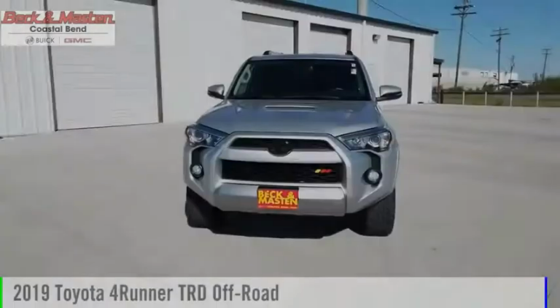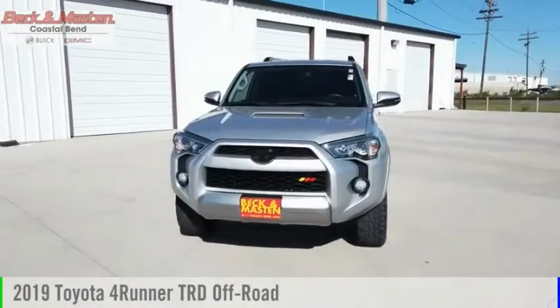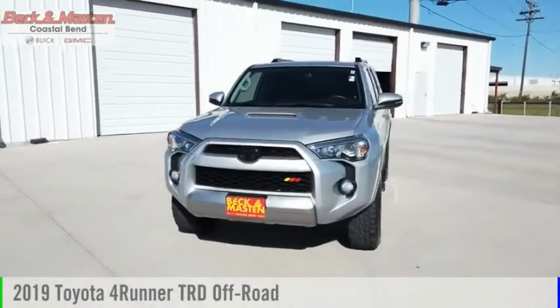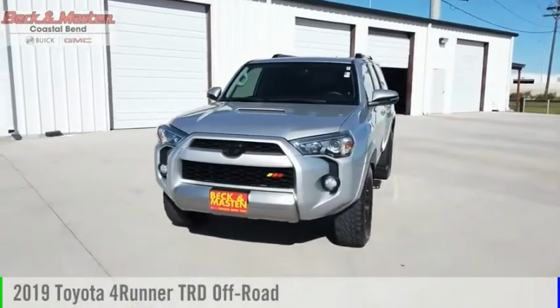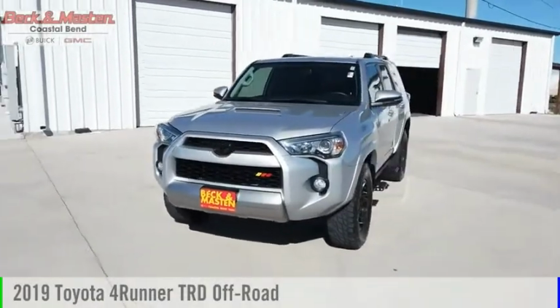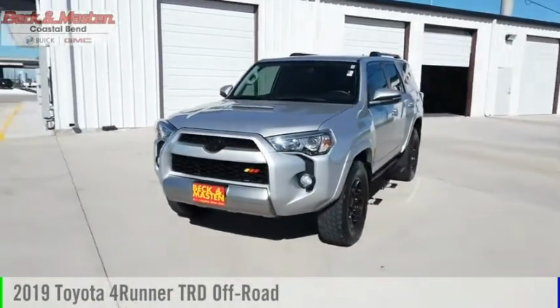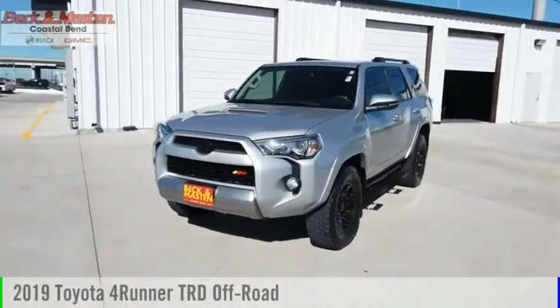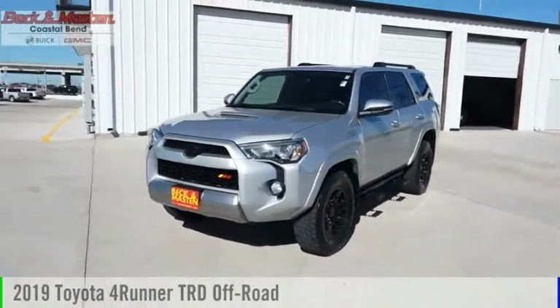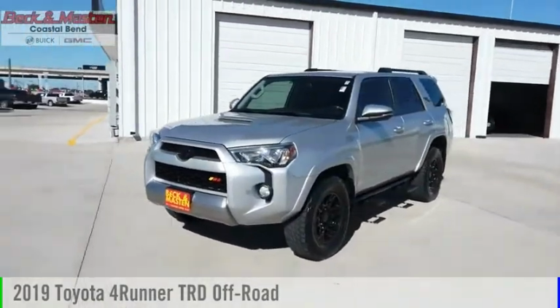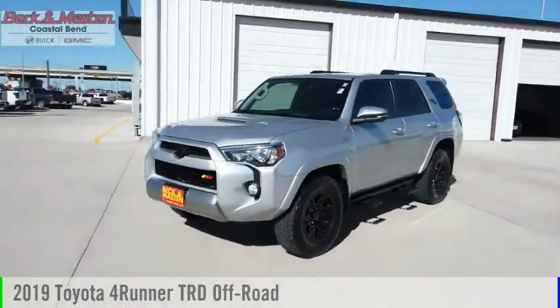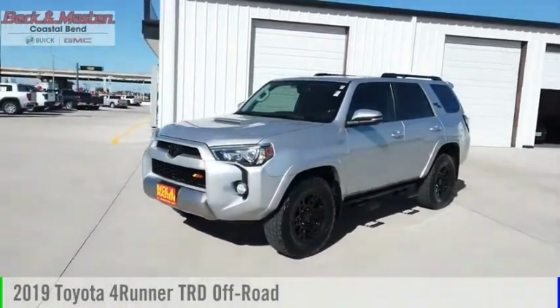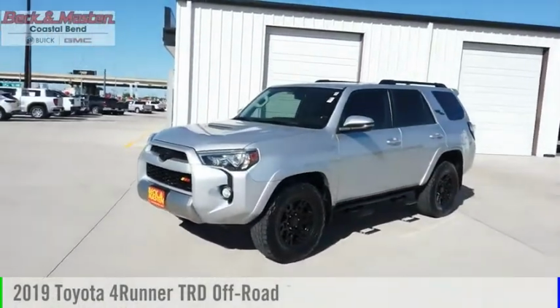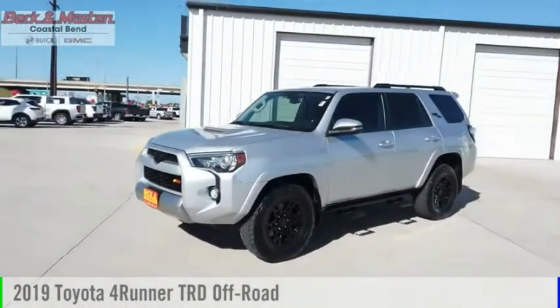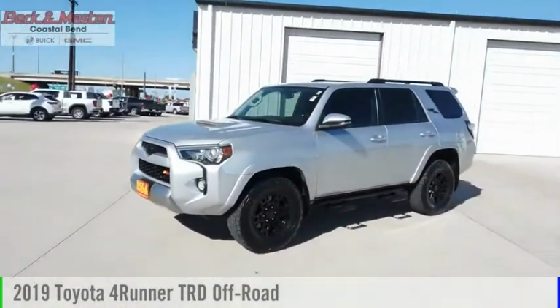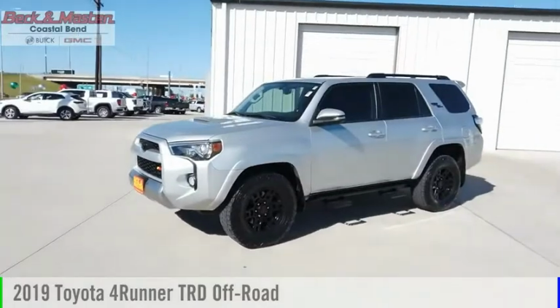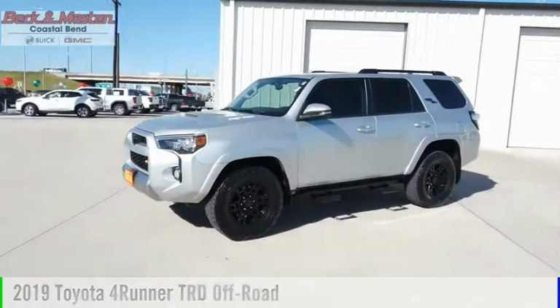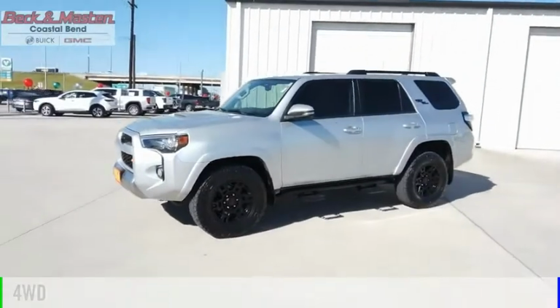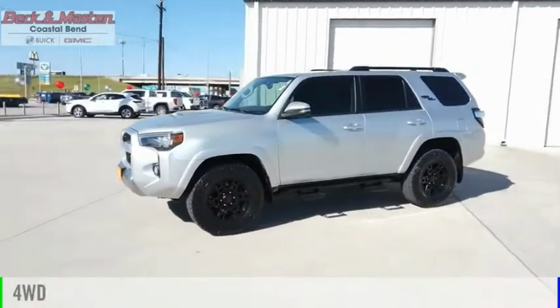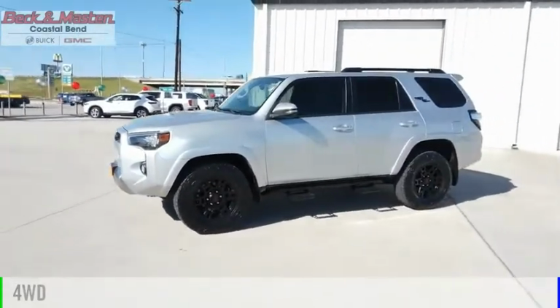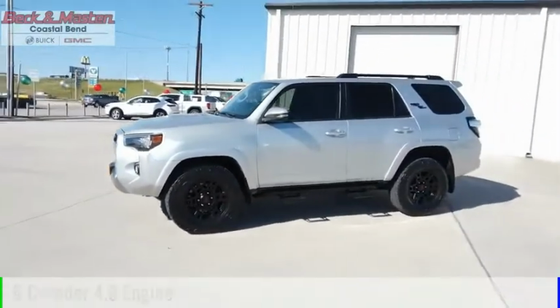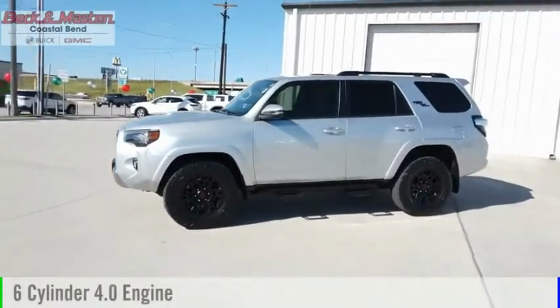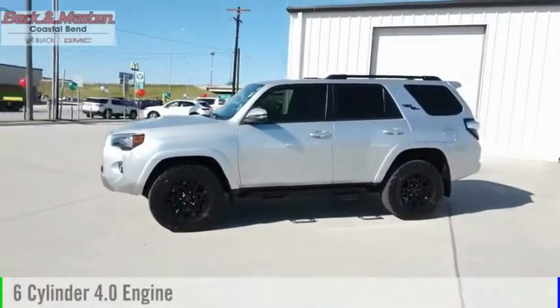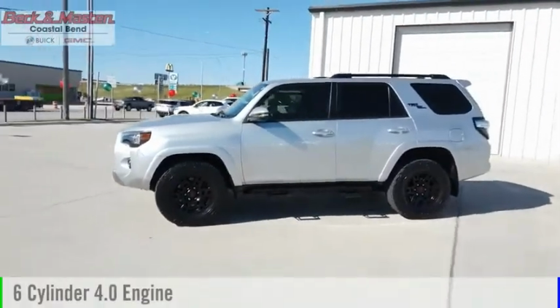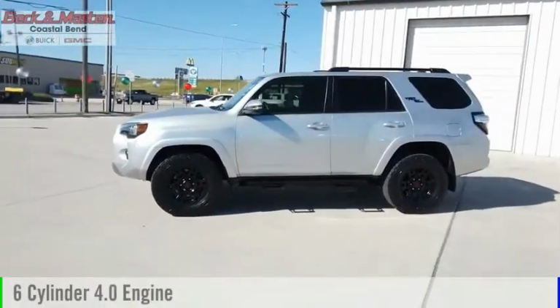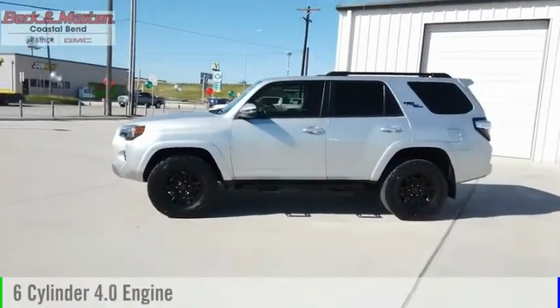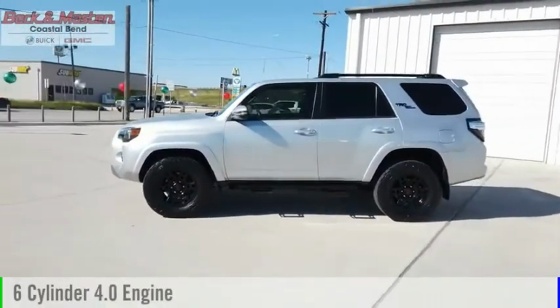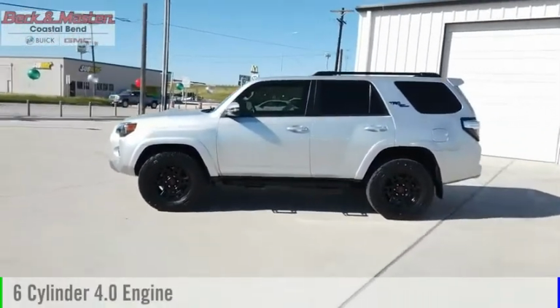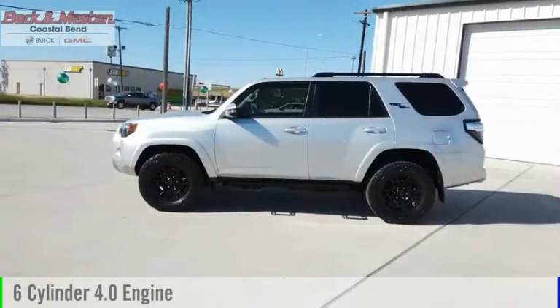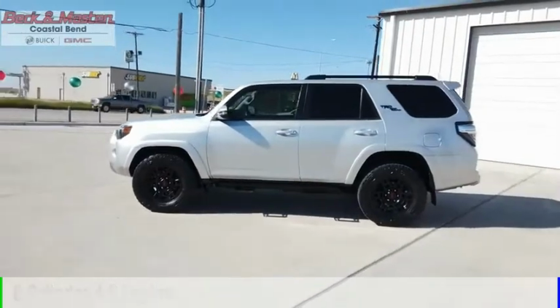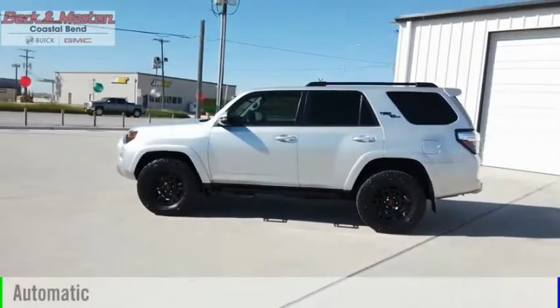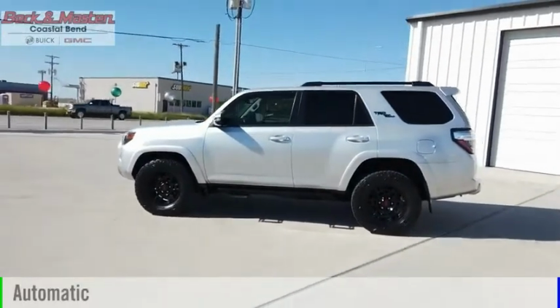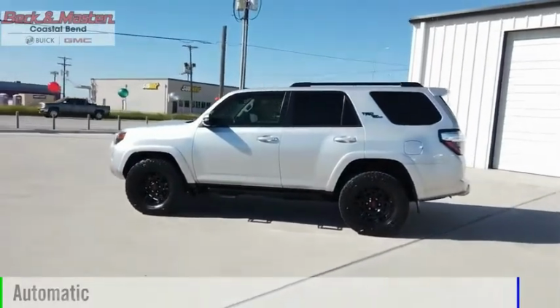Make a great choice today with the 2019 4Runner. This vehicle is powered by a four-wheel drive, six-cylinder, 4.0-liter engine, and comes with an automatic transmission.